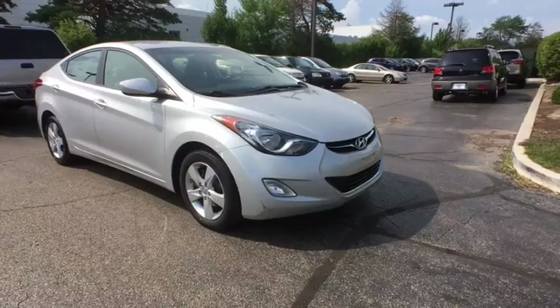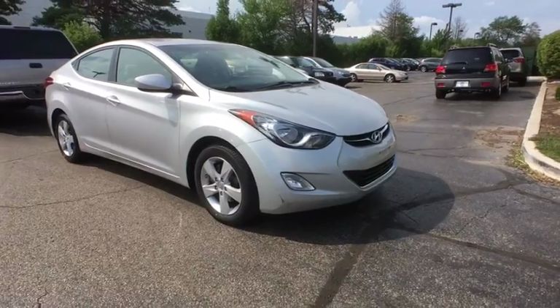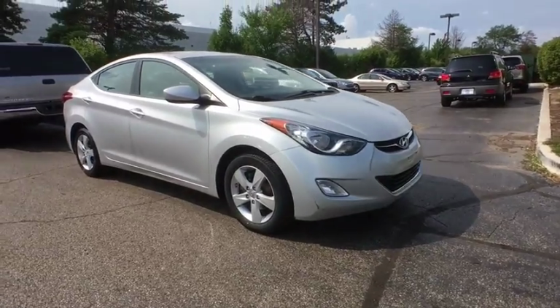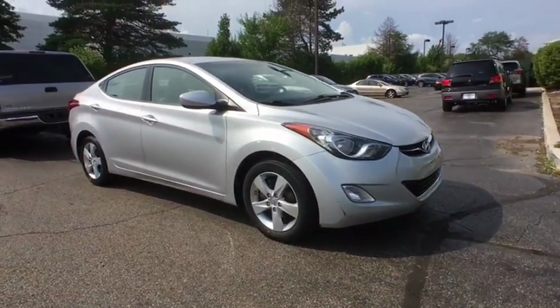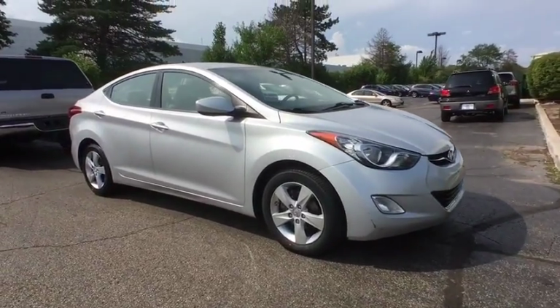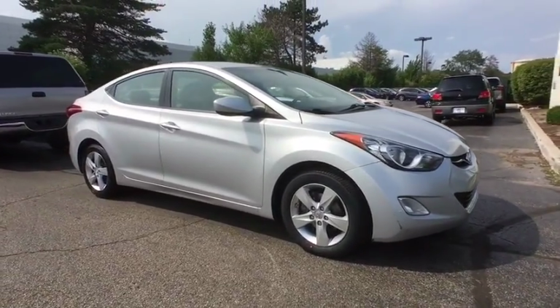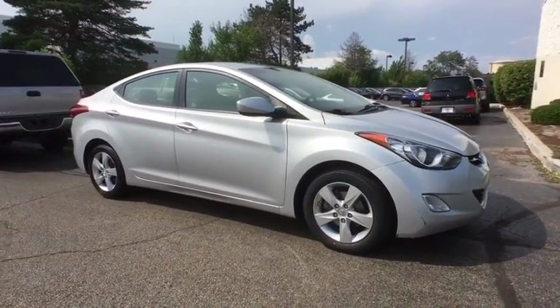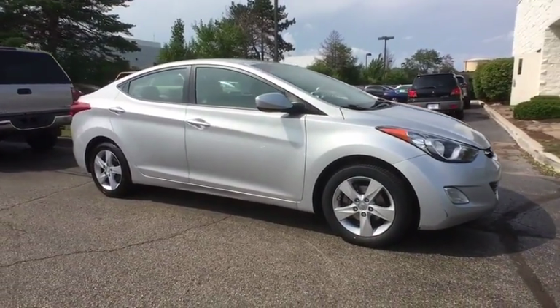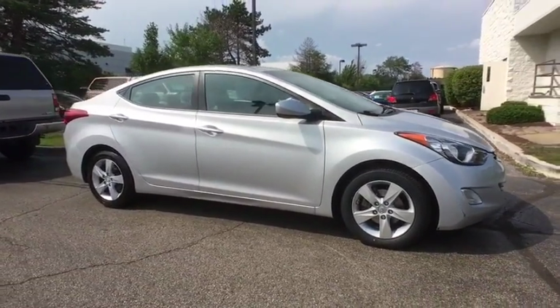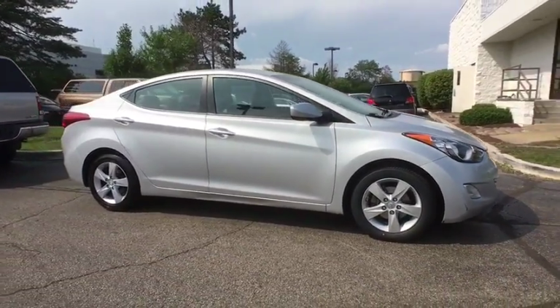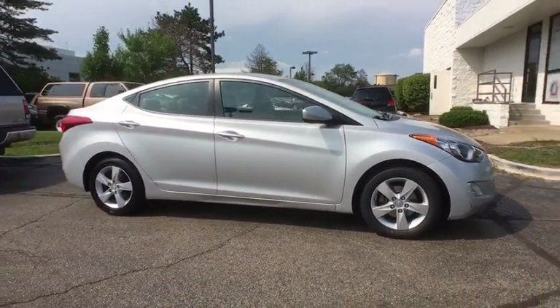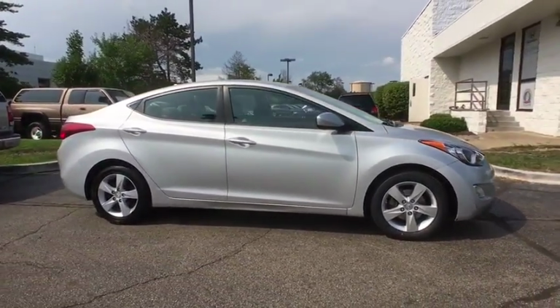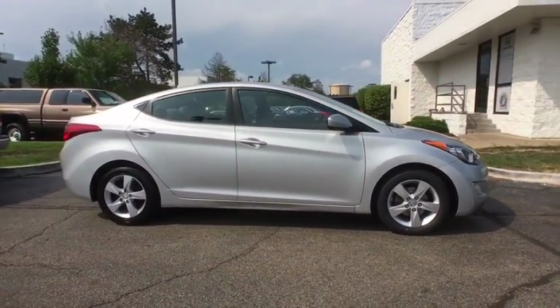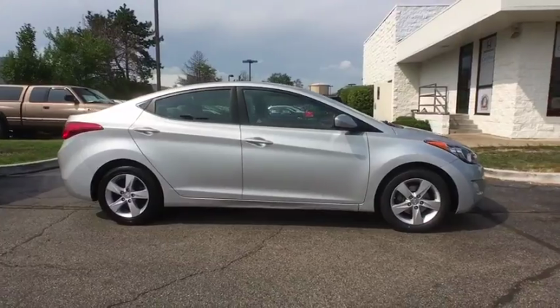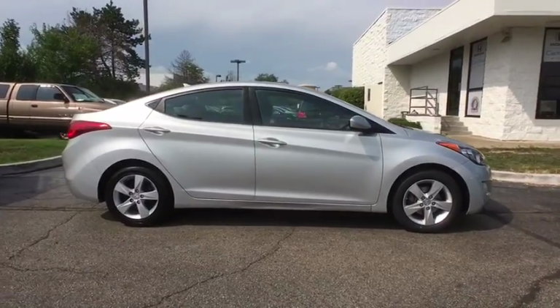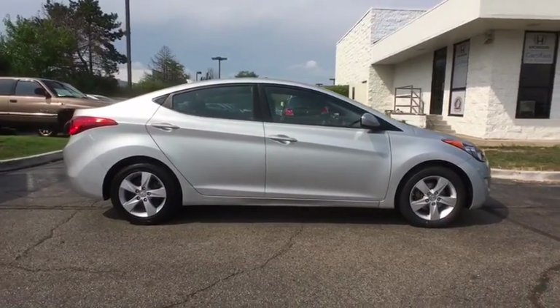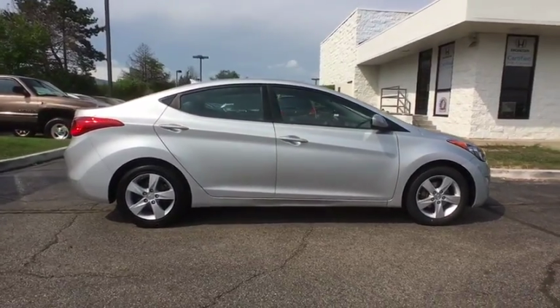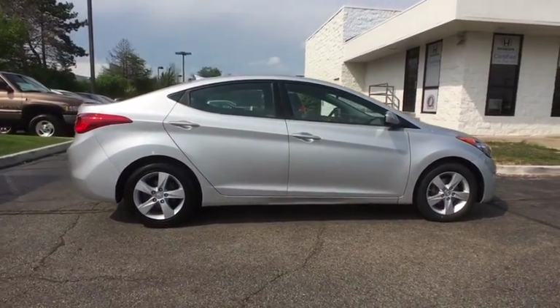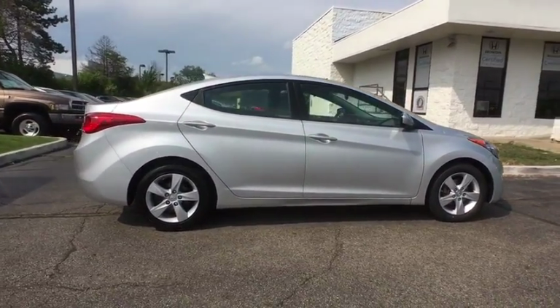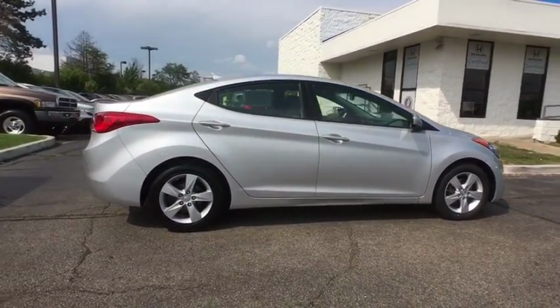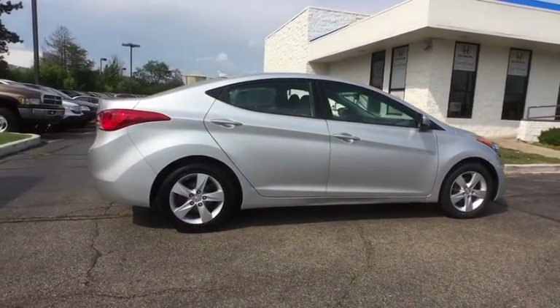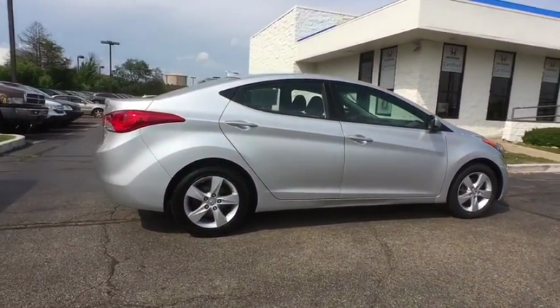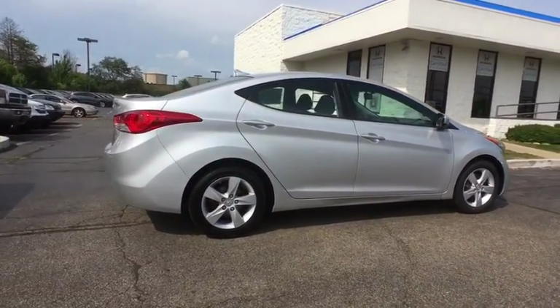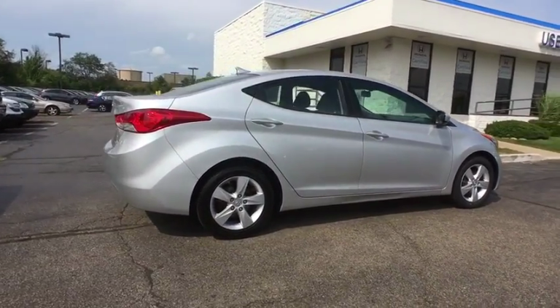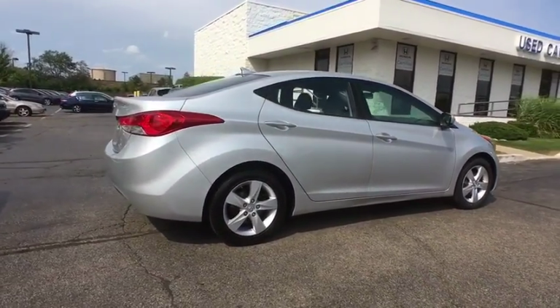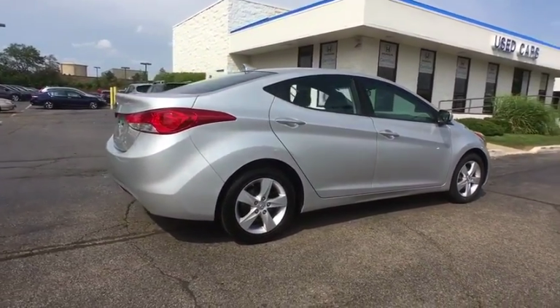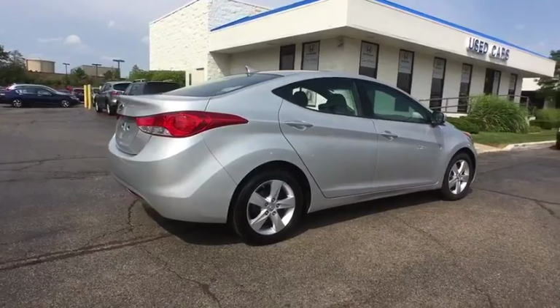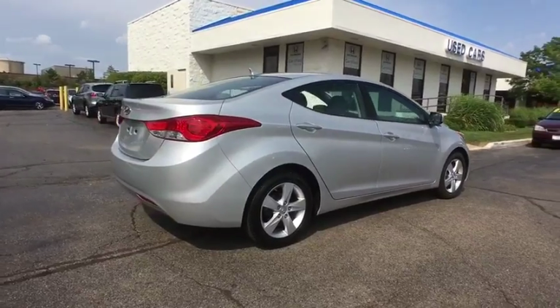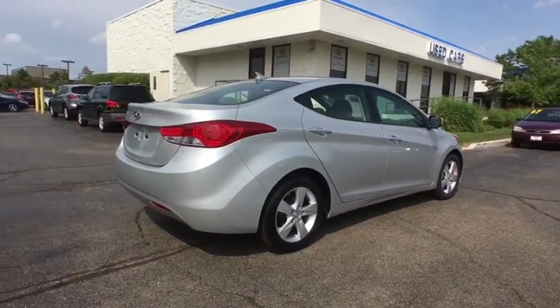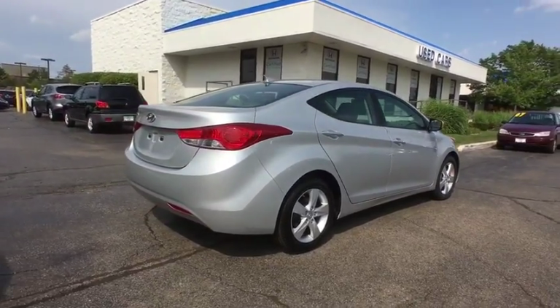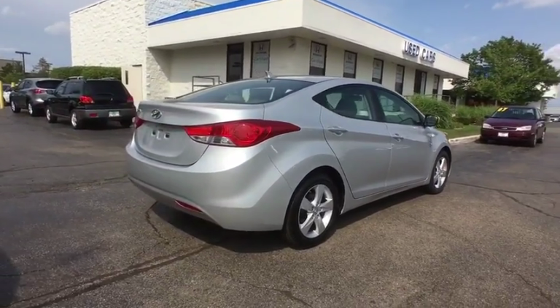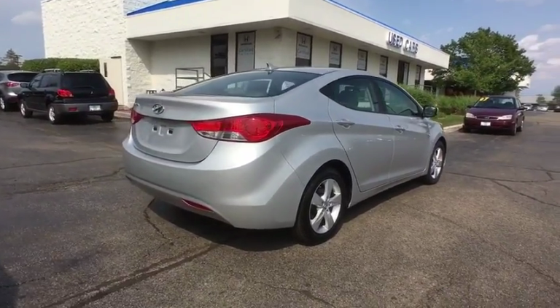The 2012 Hyundai Elantra. The Elantra boasts the most interior room in its class and gets an exceptional 35 mpg. With its luxurious standard features, the Elantra is an easy choice.